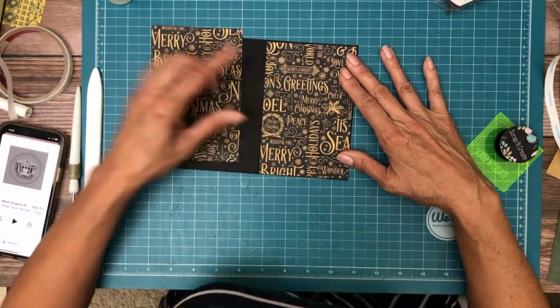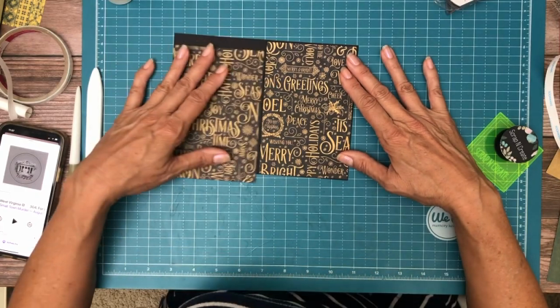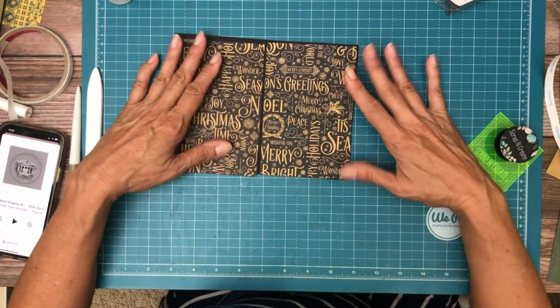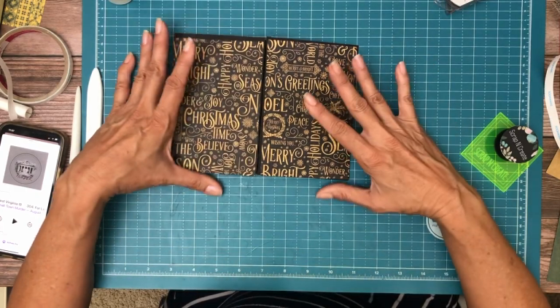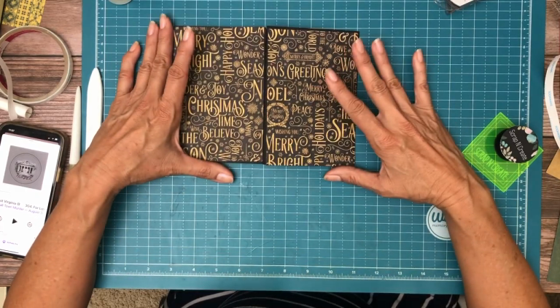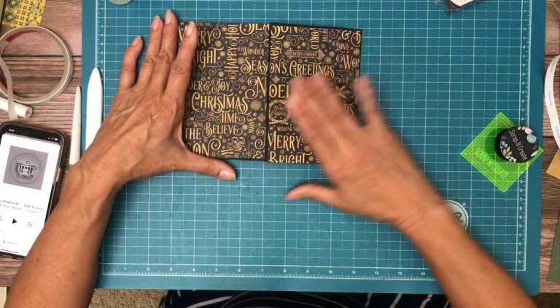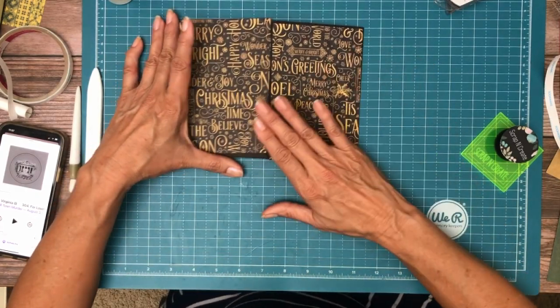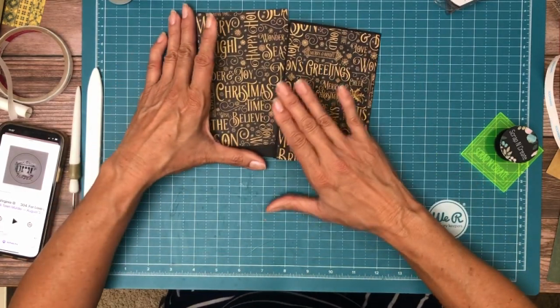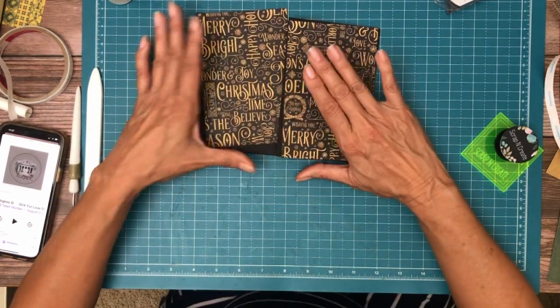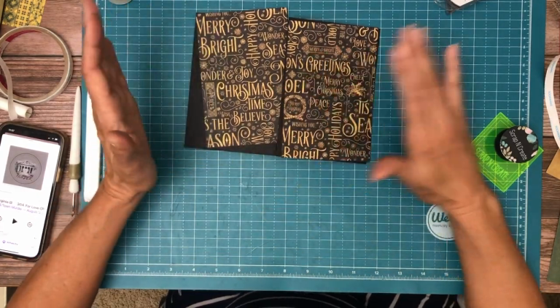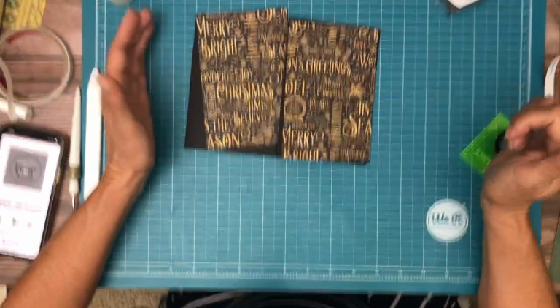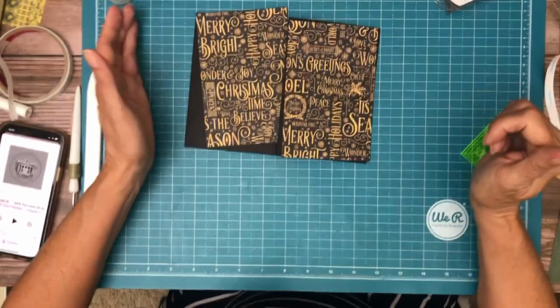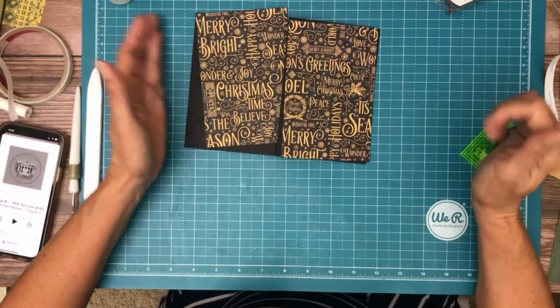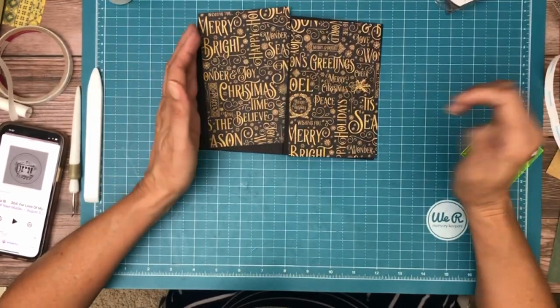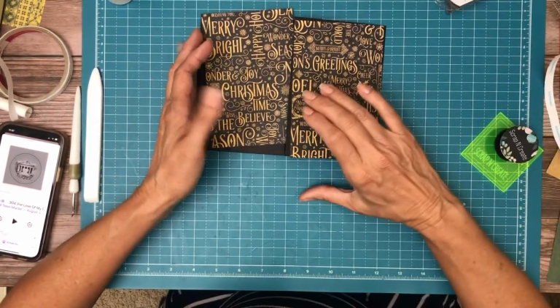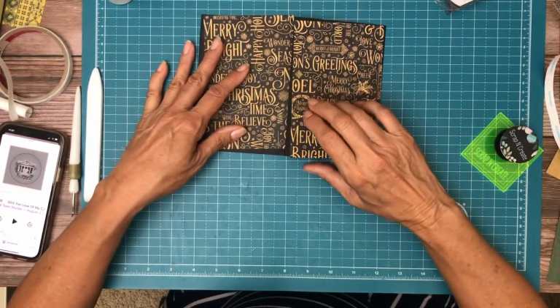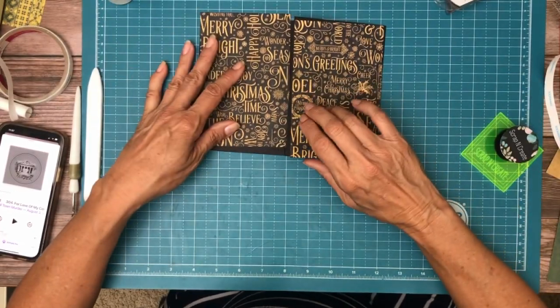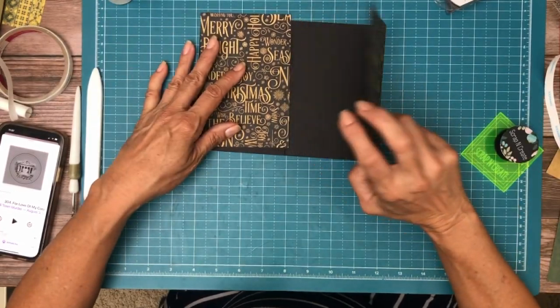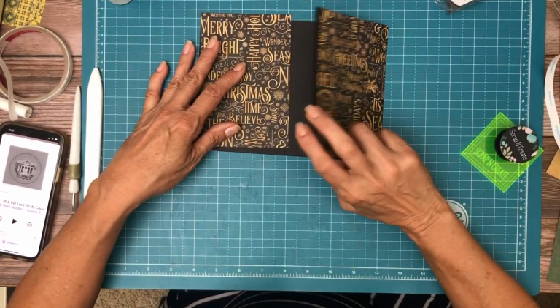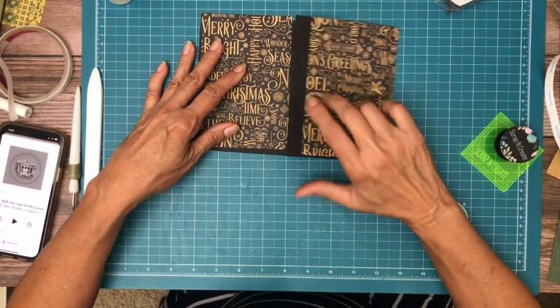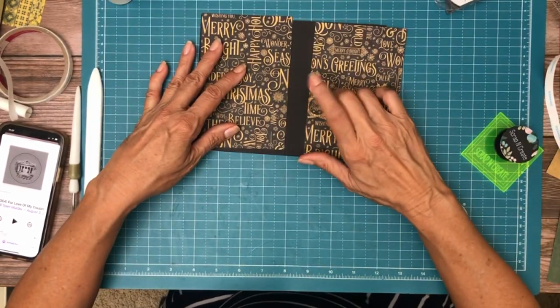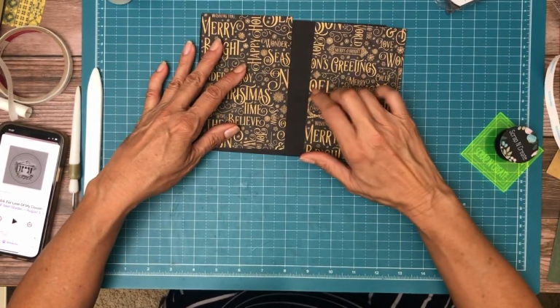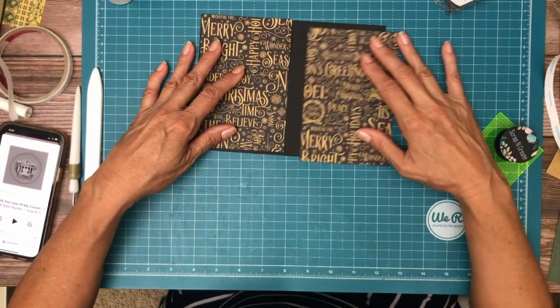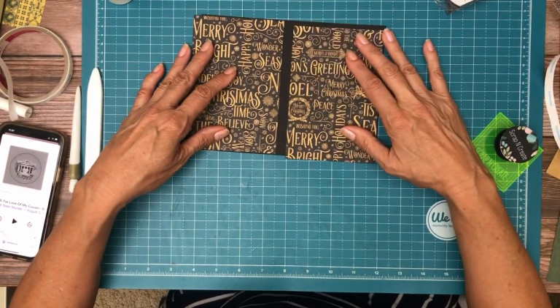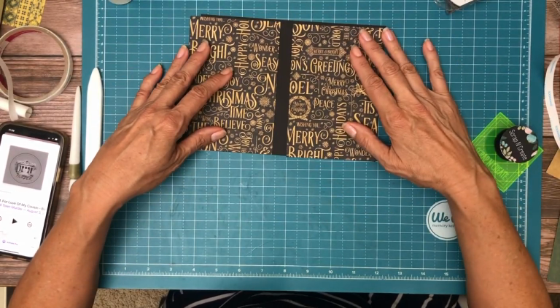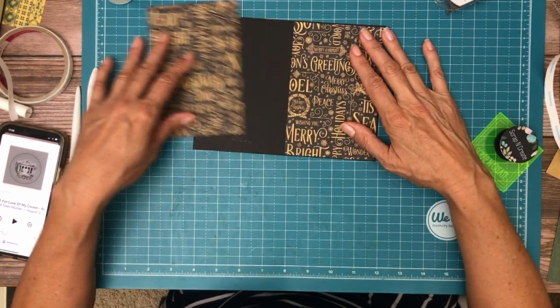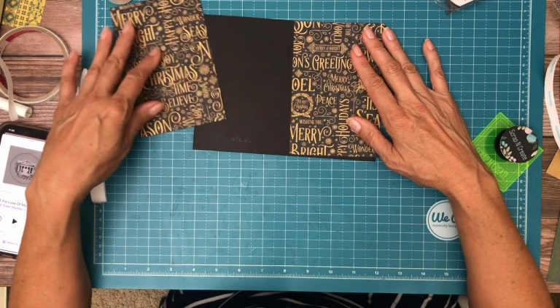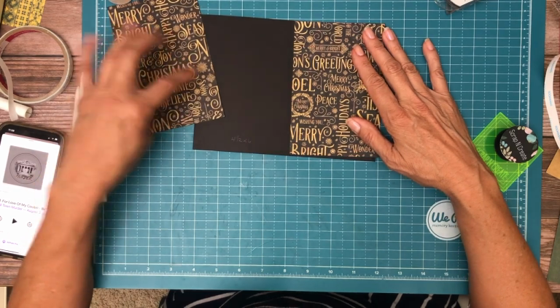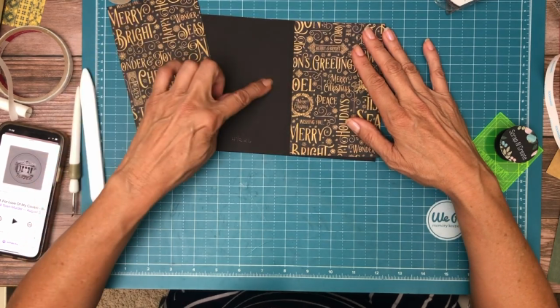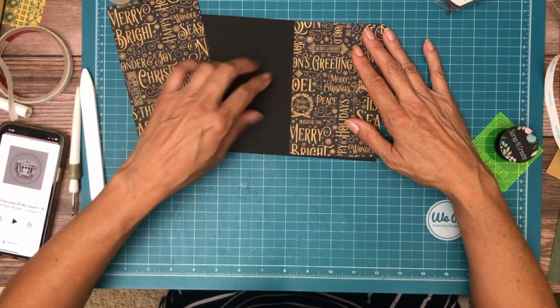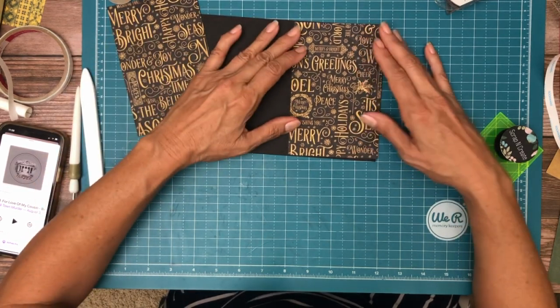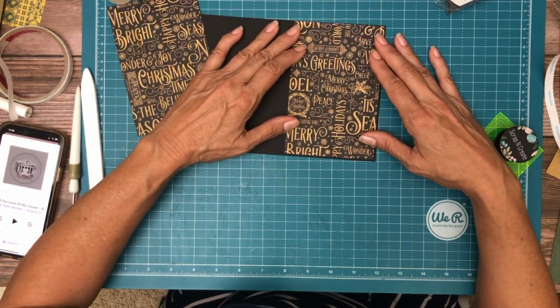So this is page three. The spine is here, so I'm going to have it open this way. On this side we're going to have a magnet.